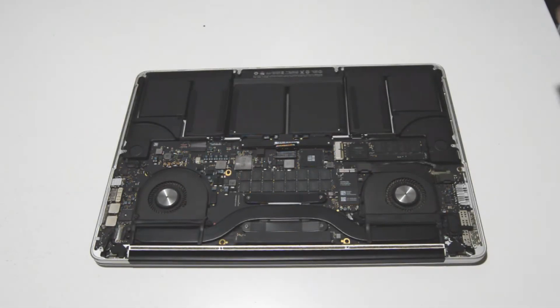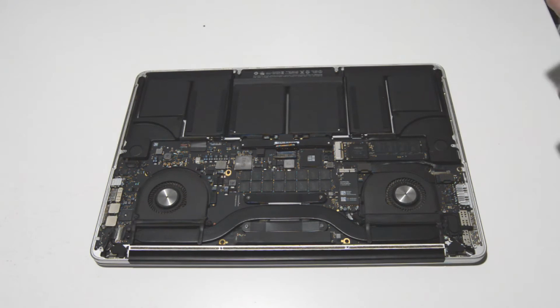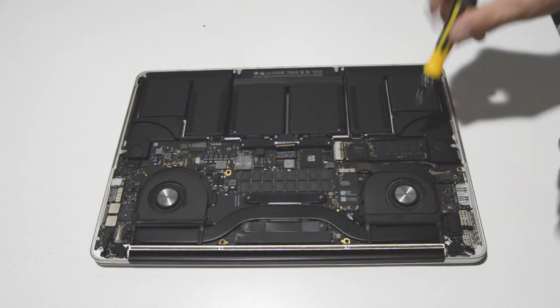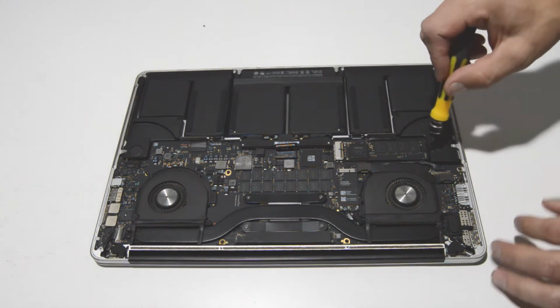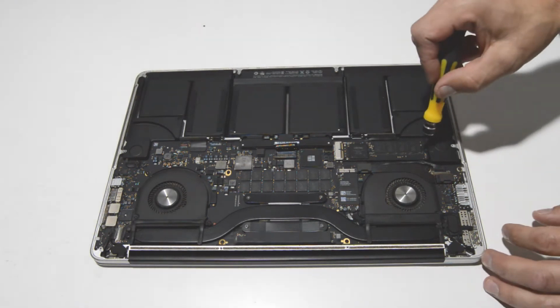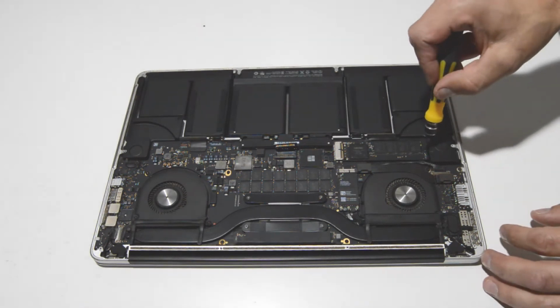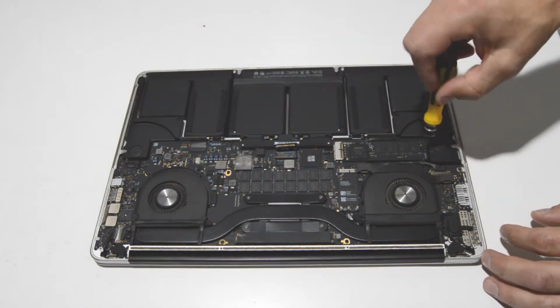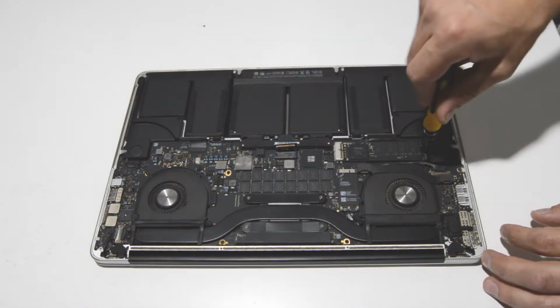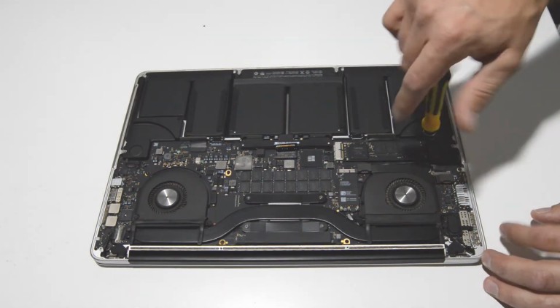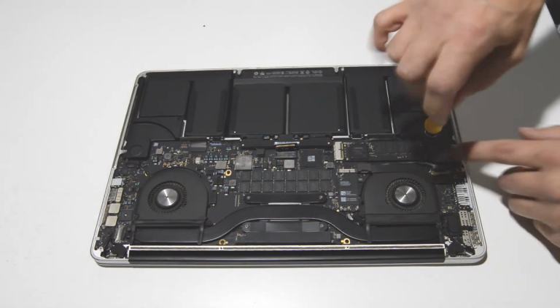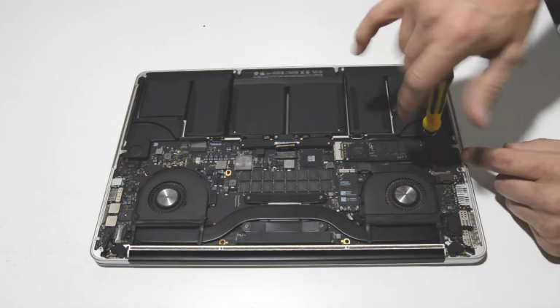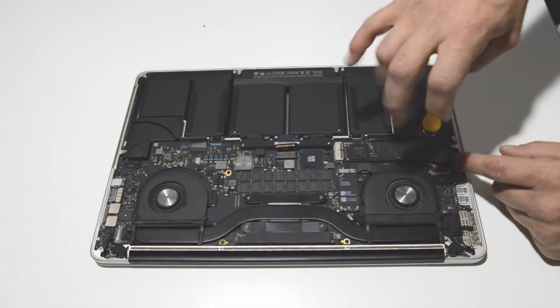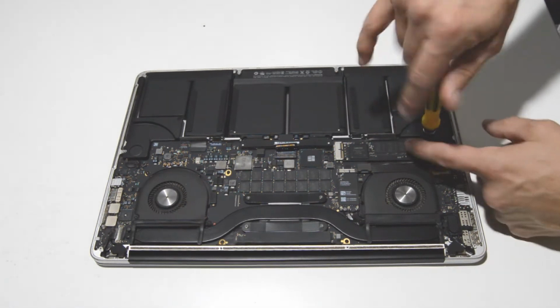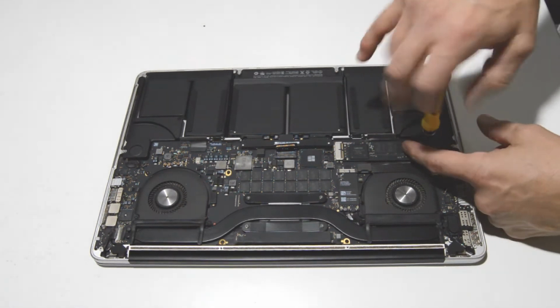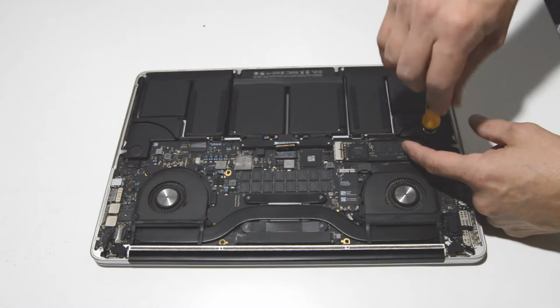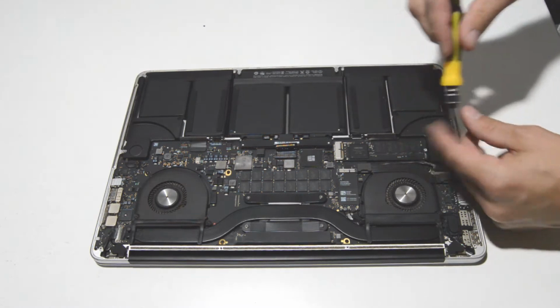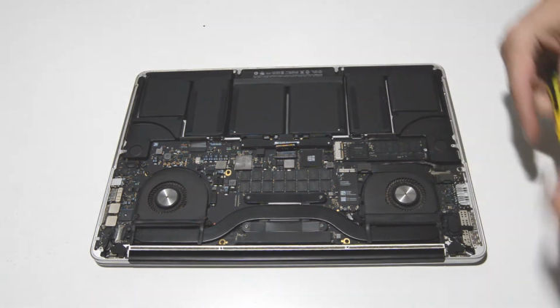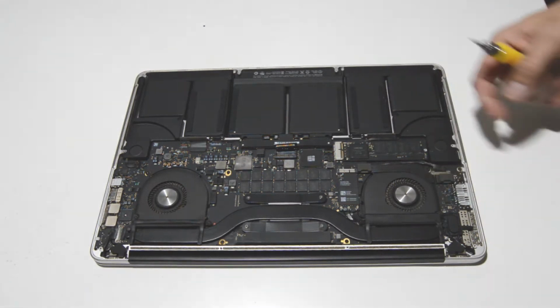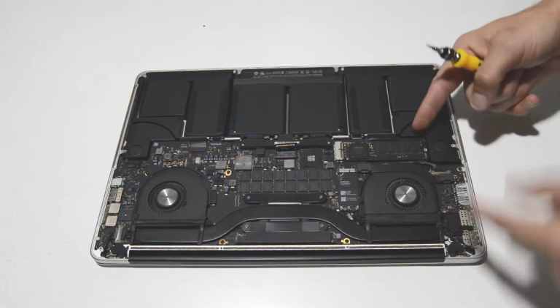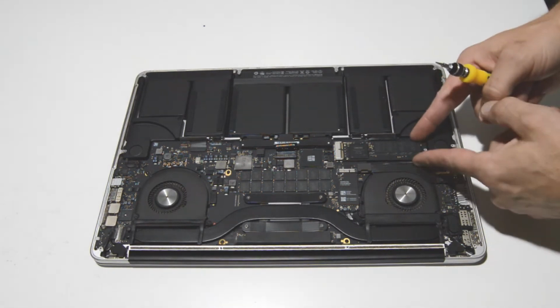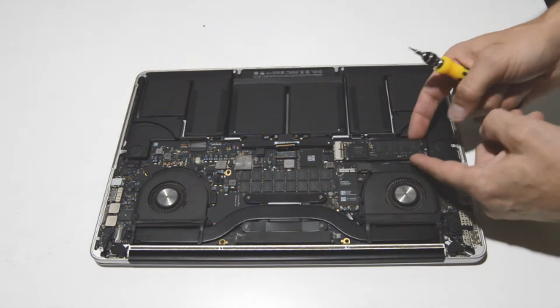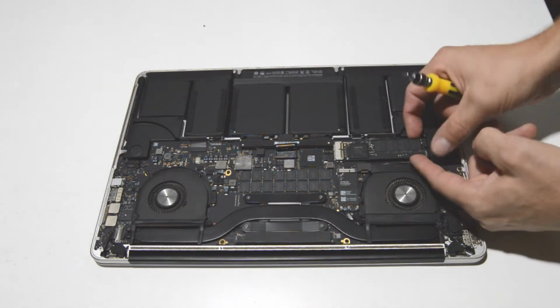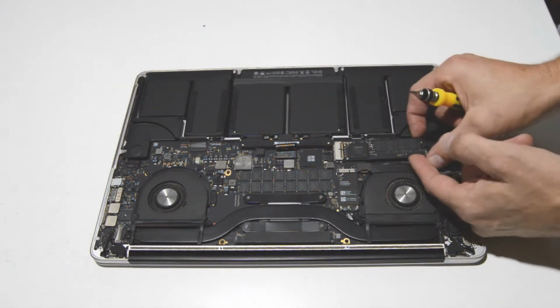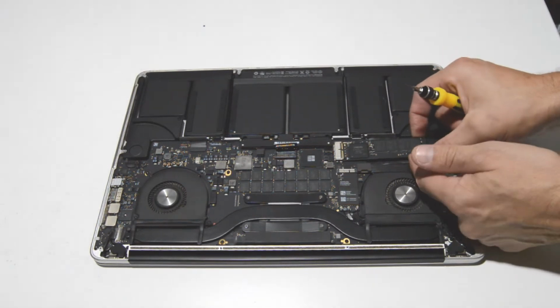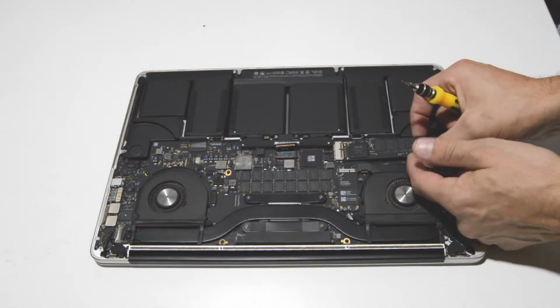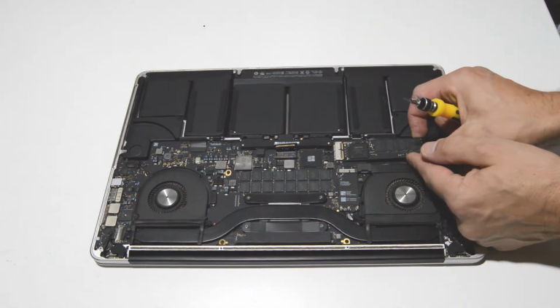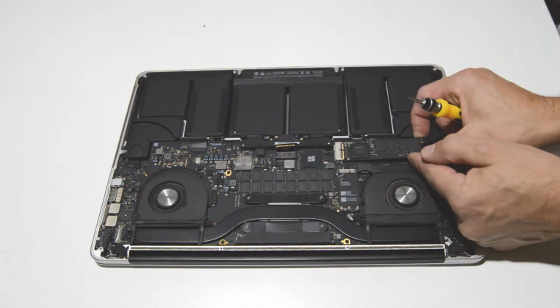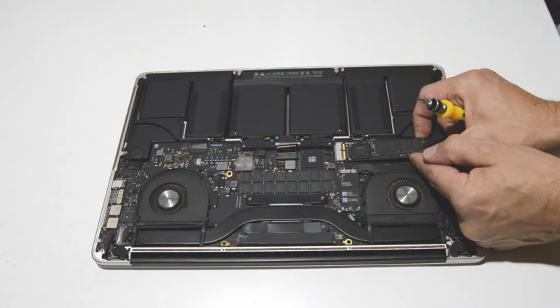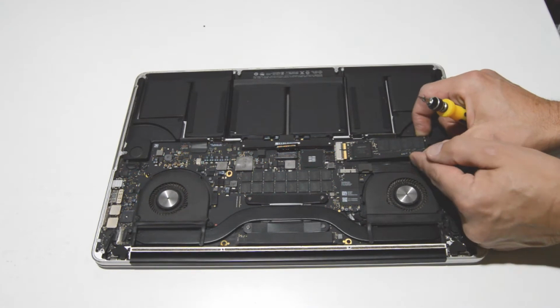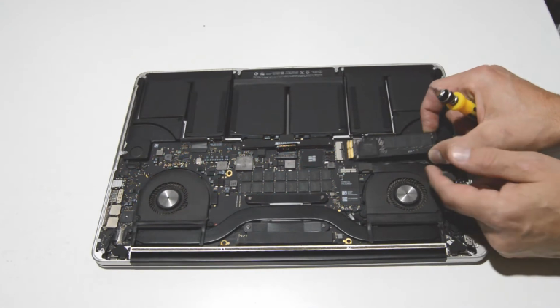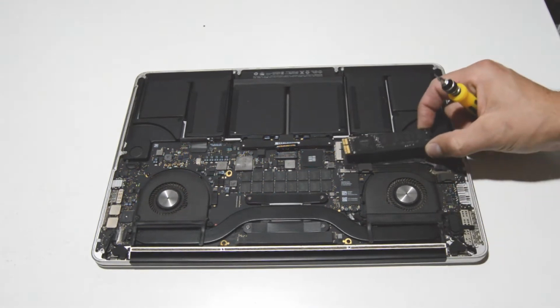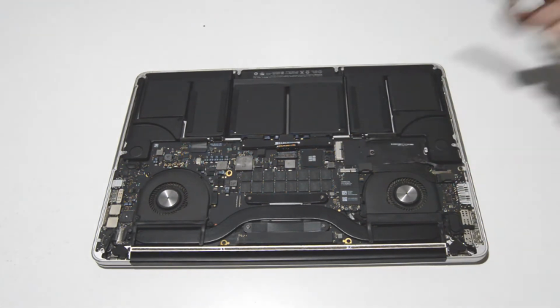Now we'll go ahead and remove the SSD drive. I'm just going to remove that screw and then pull it out like that.